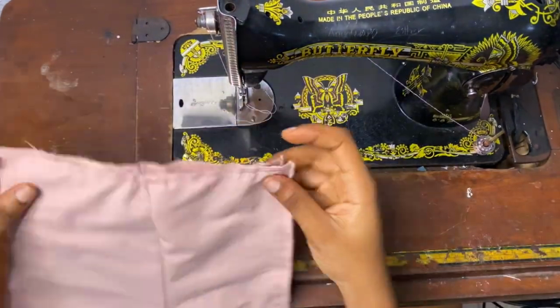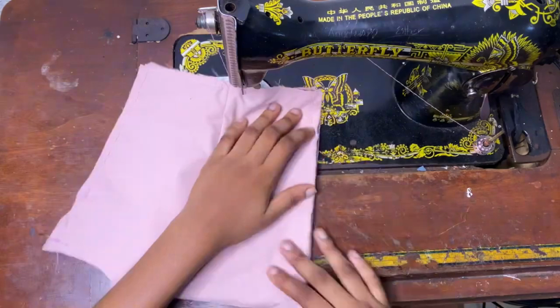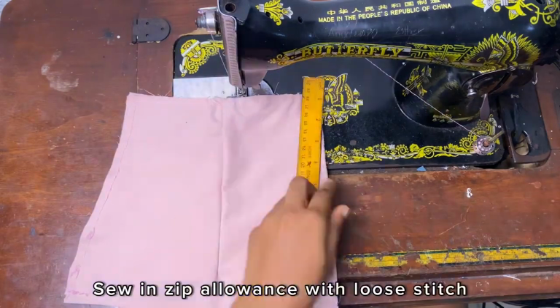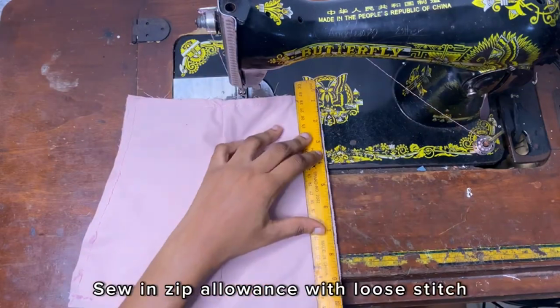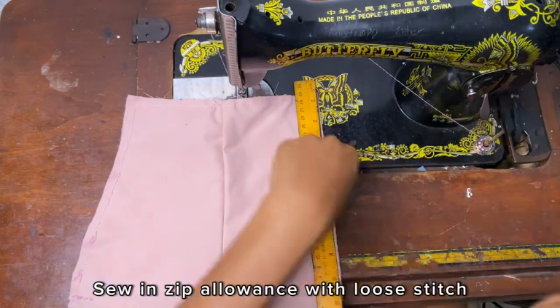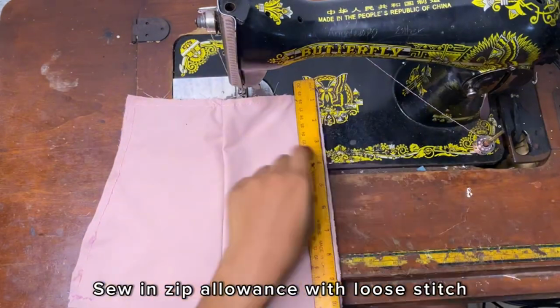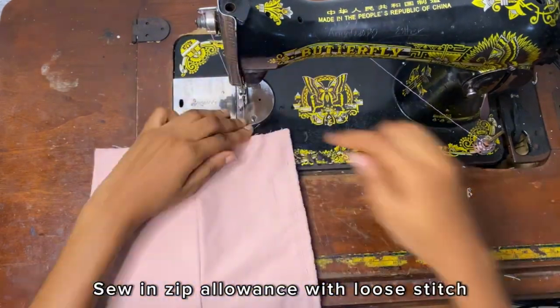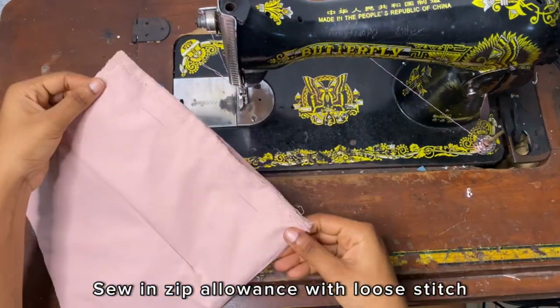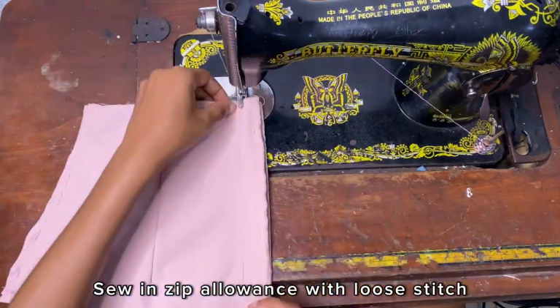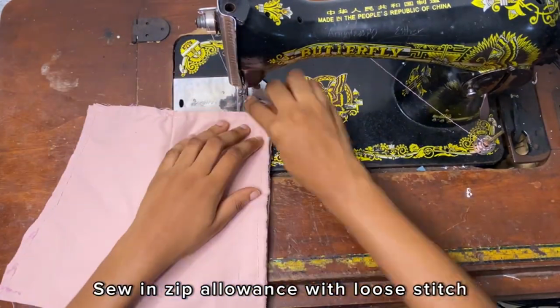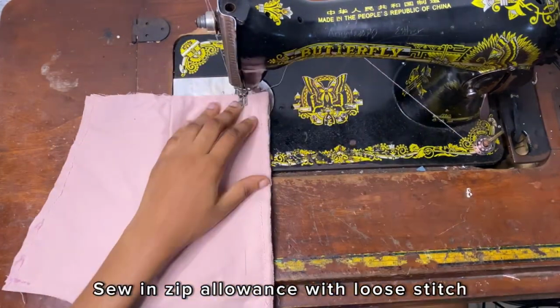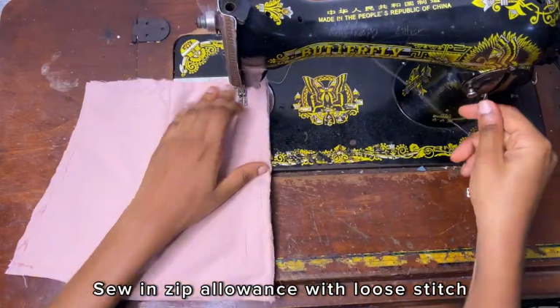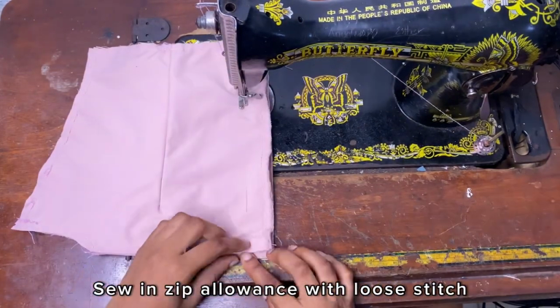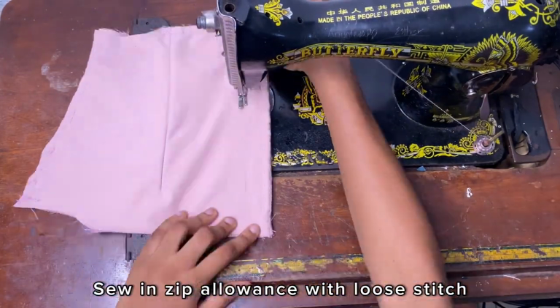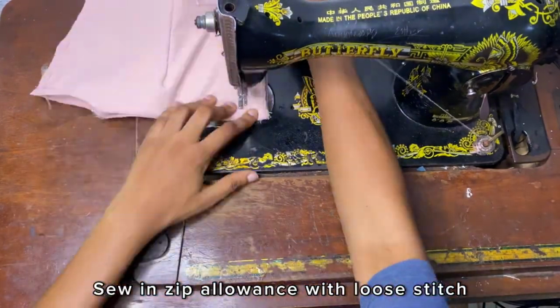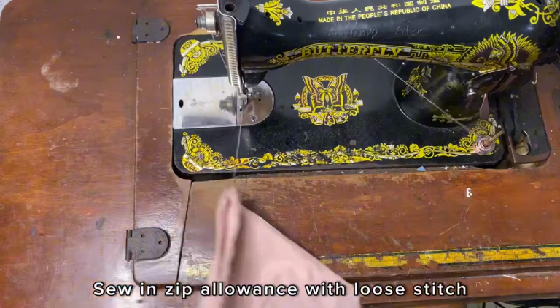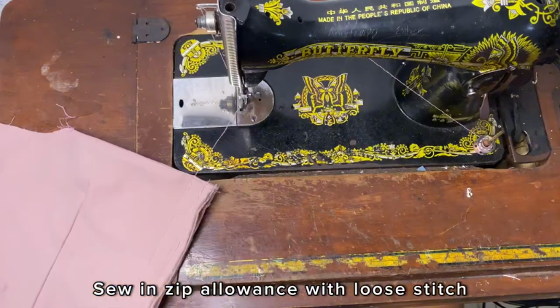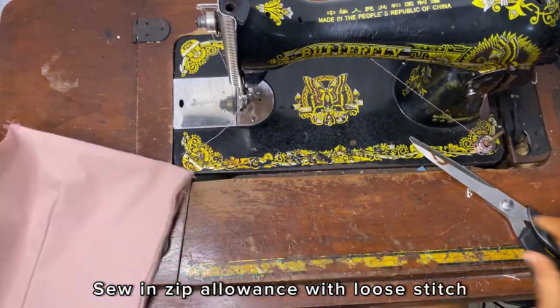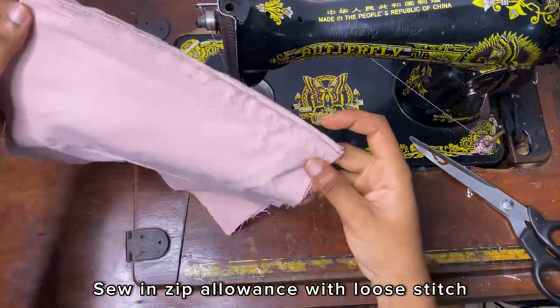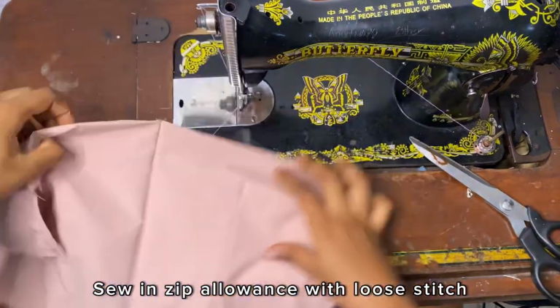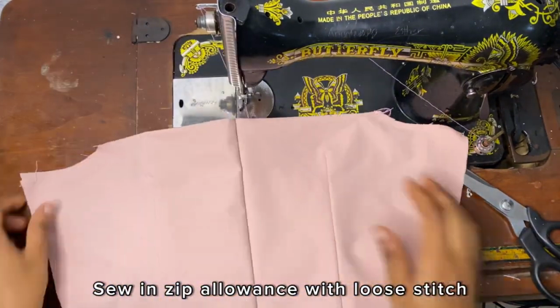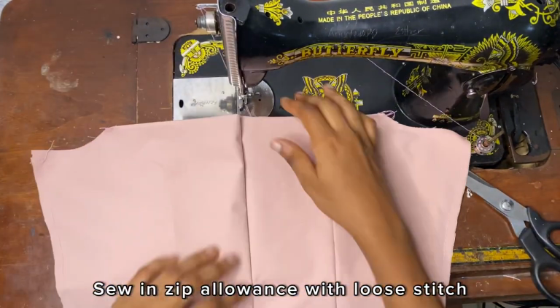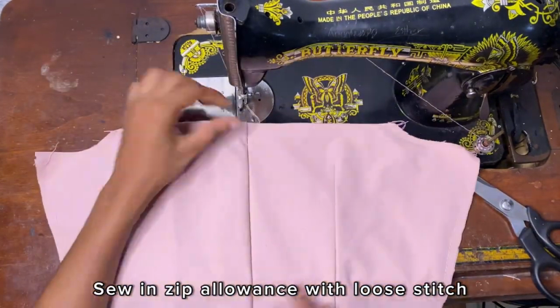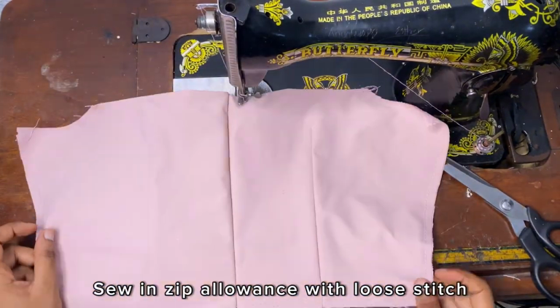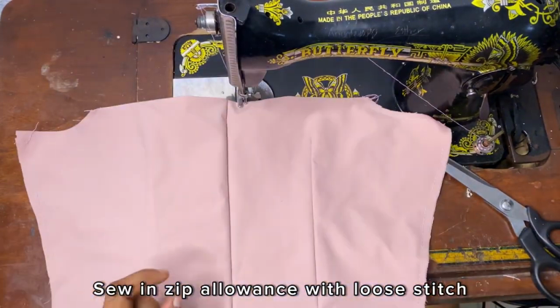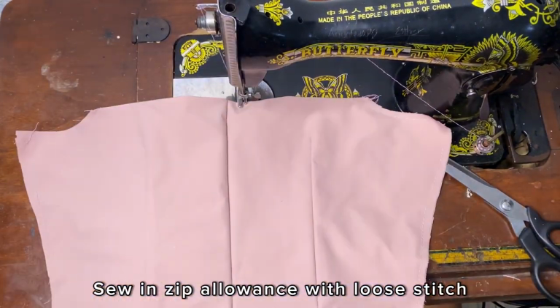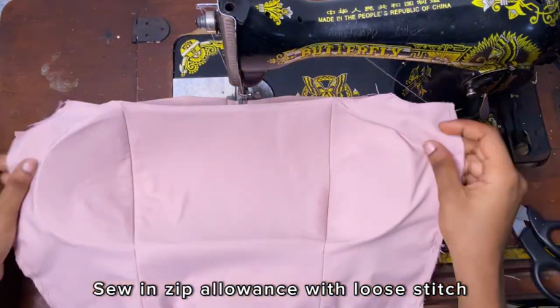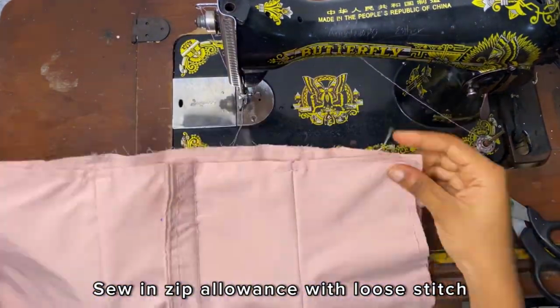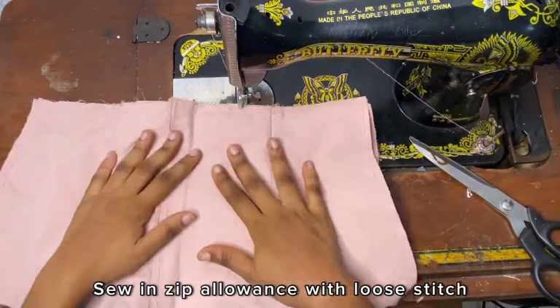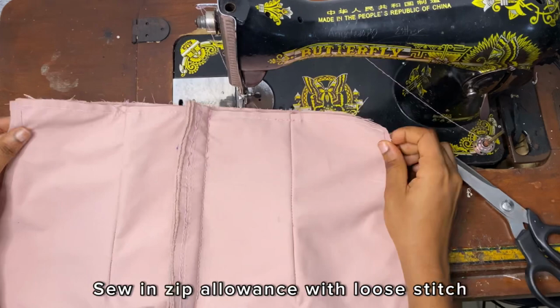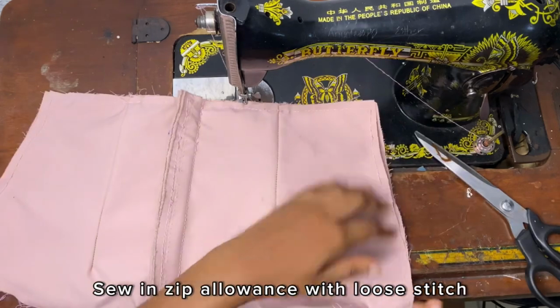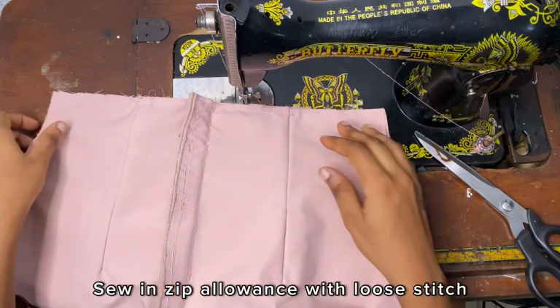I'm going to sew in the zip allowance with a loose stitch because I'll be opening up the stitch later on so that I can join the sides of the front and the back piece.